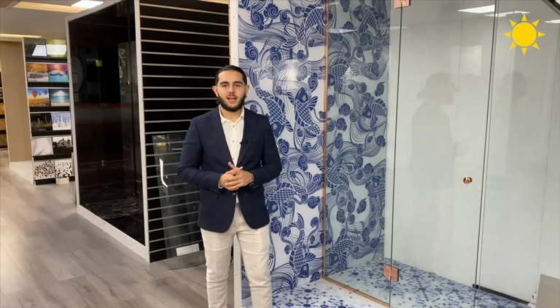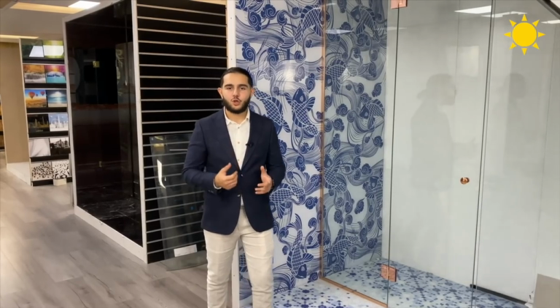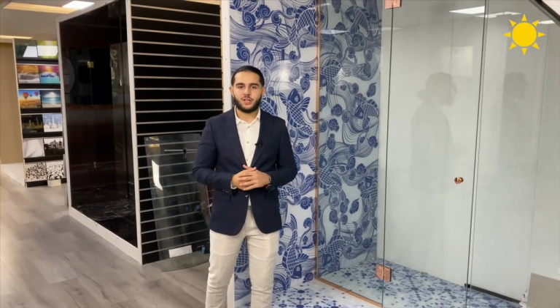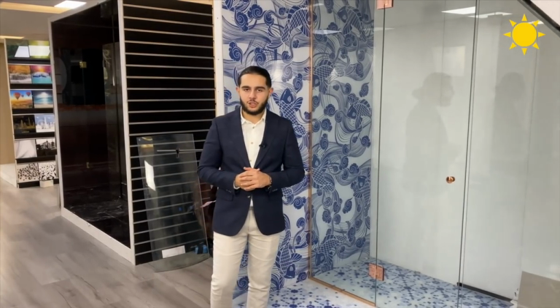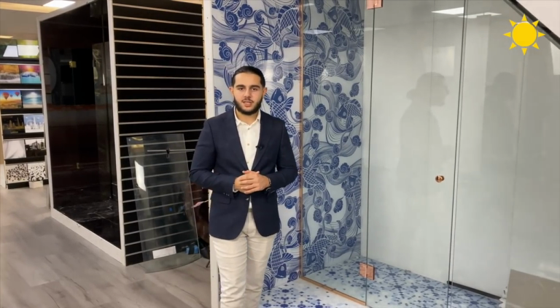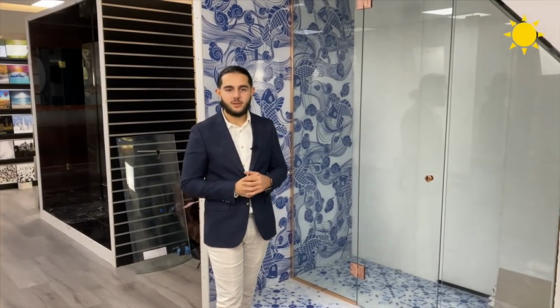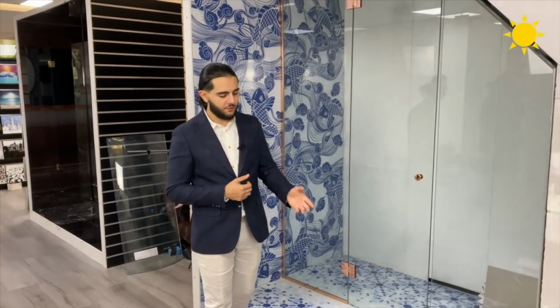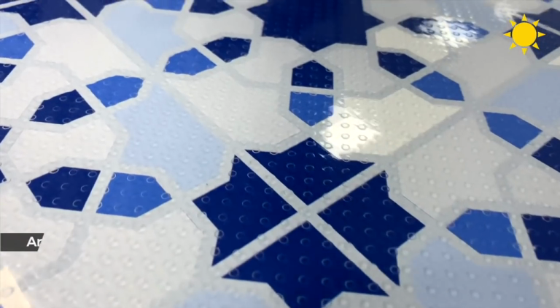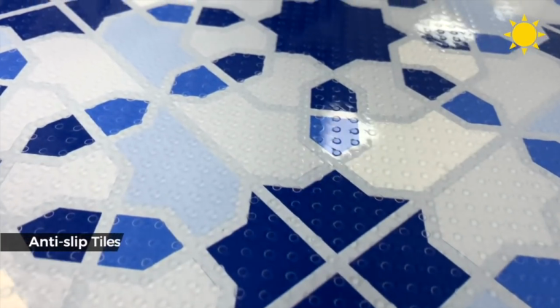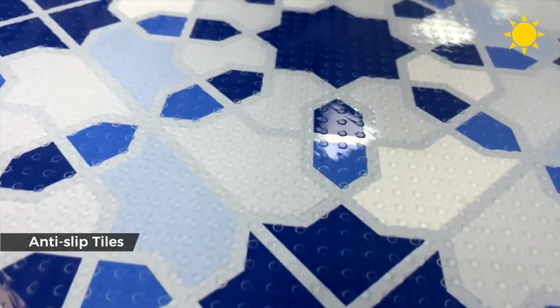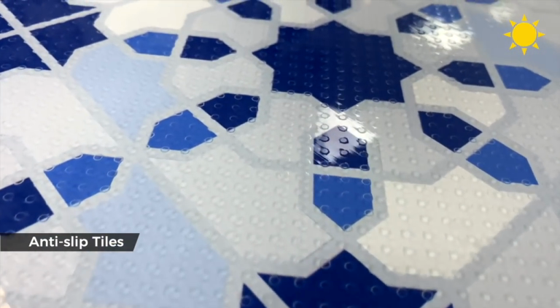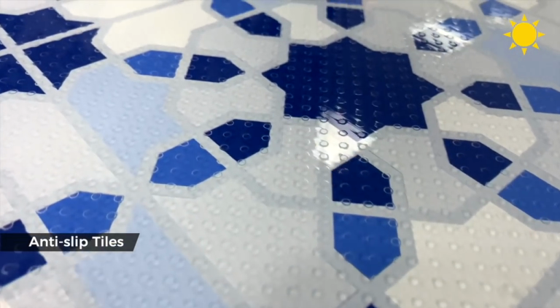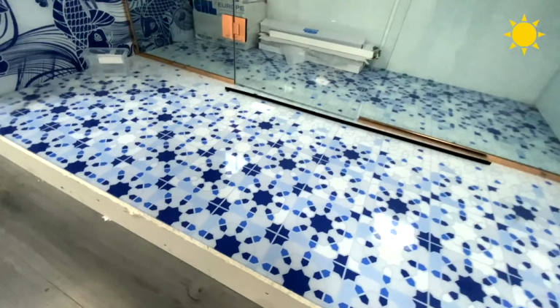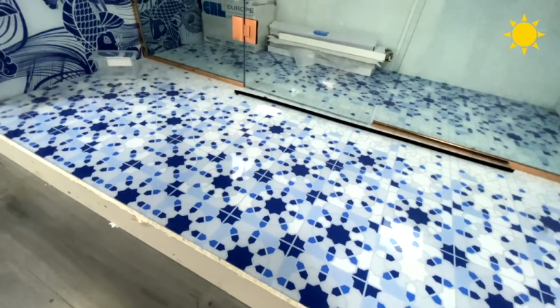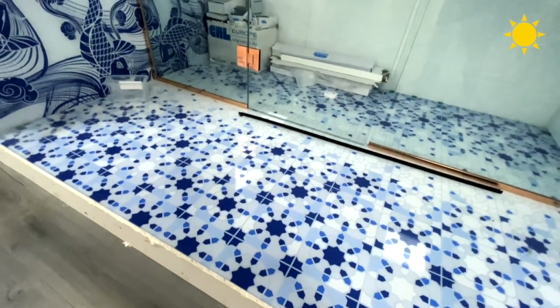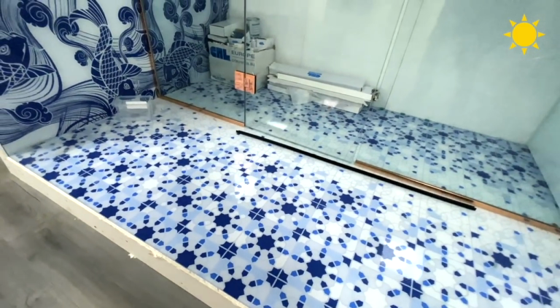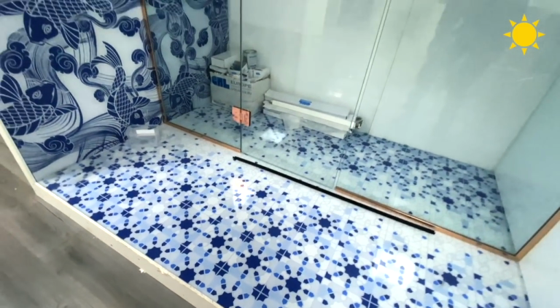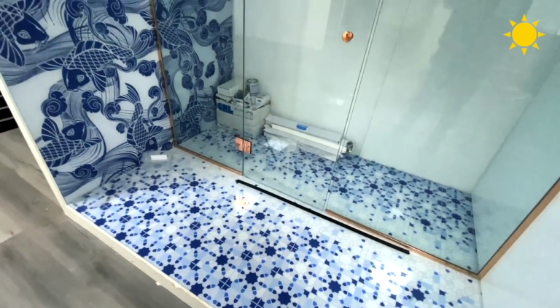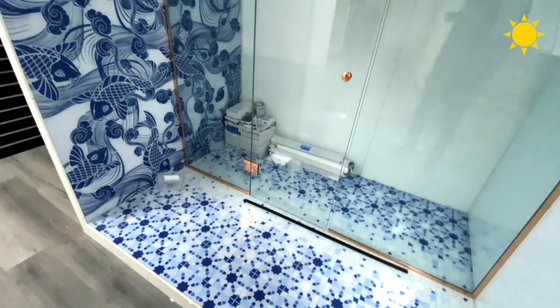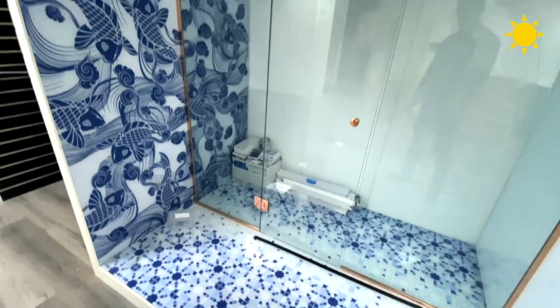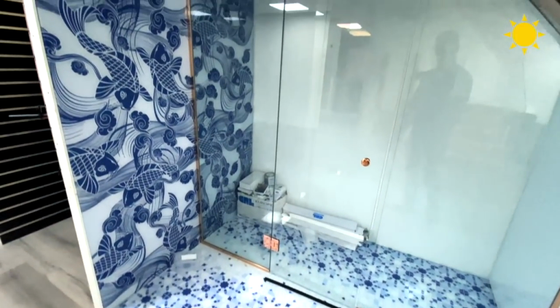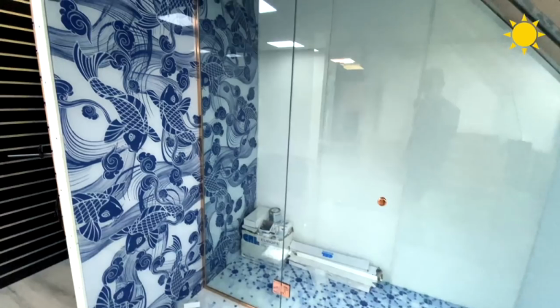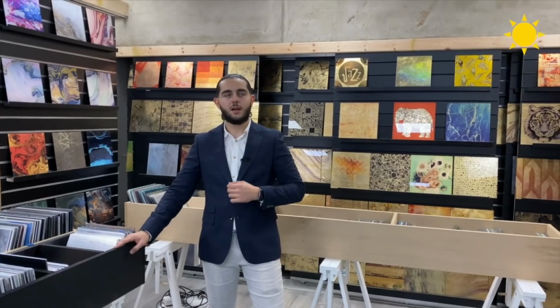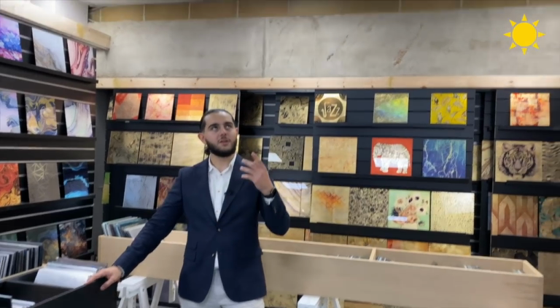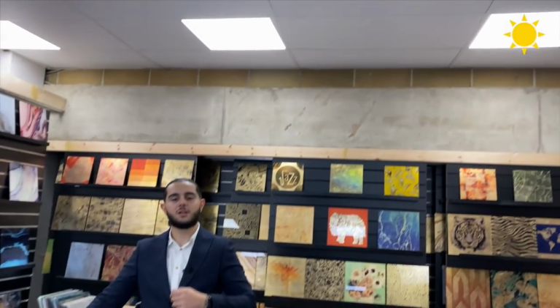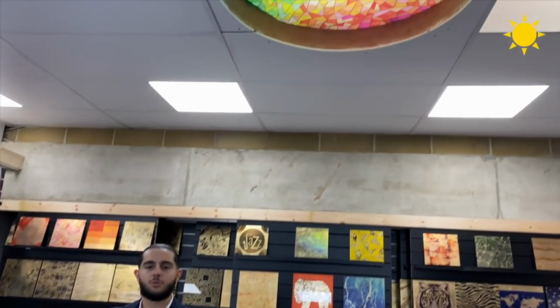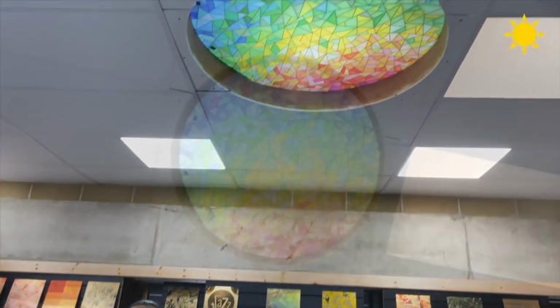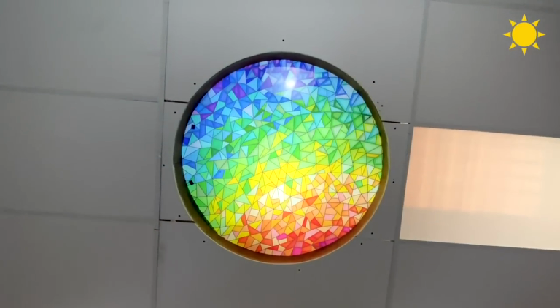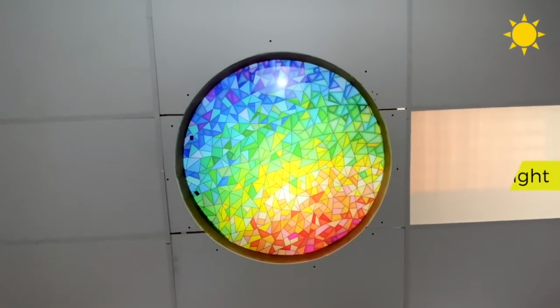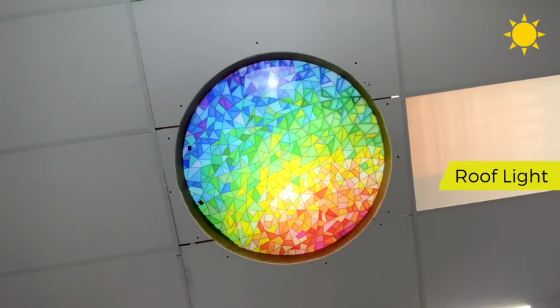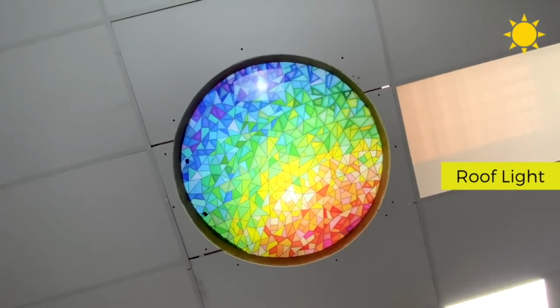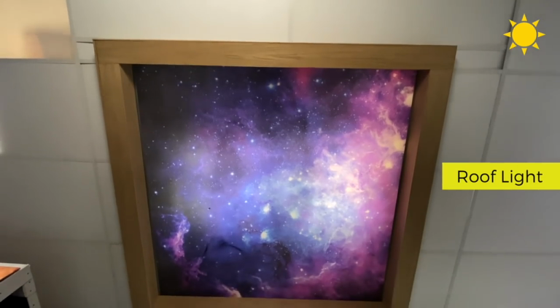And for those who need additional safety, we offer anti-slip tiles. Above us are some examples of roof lights in different variants.